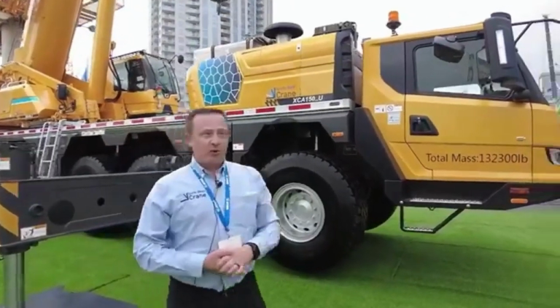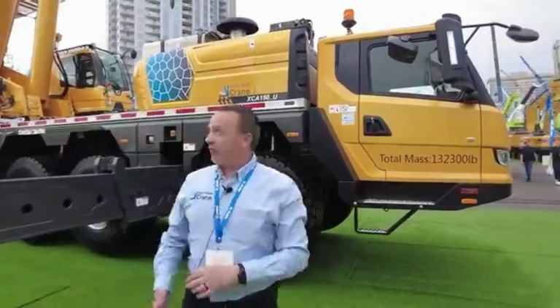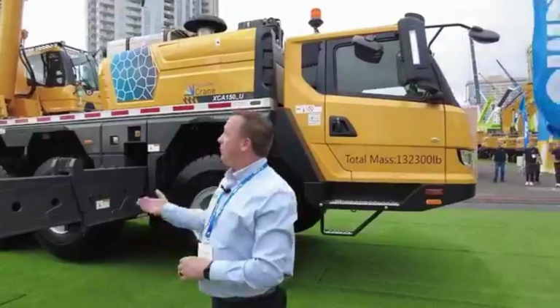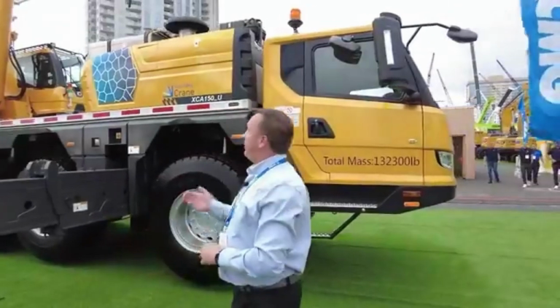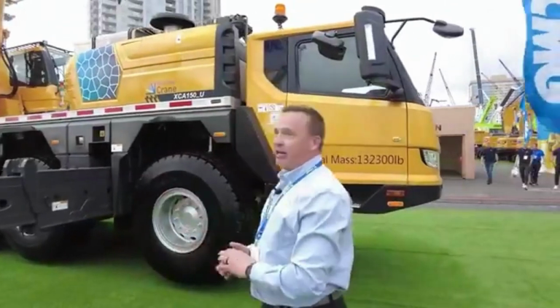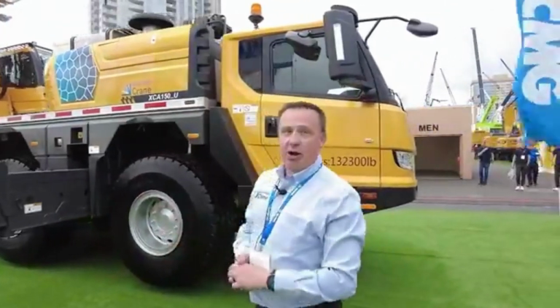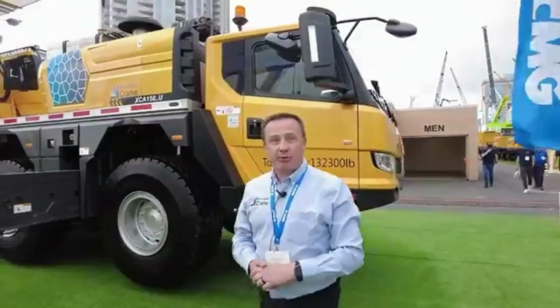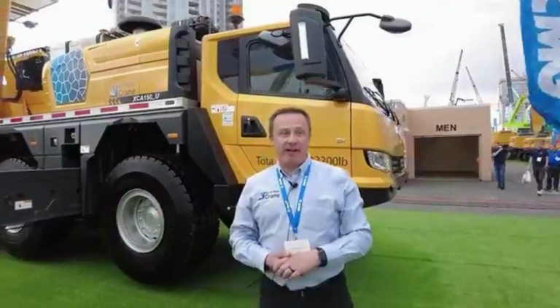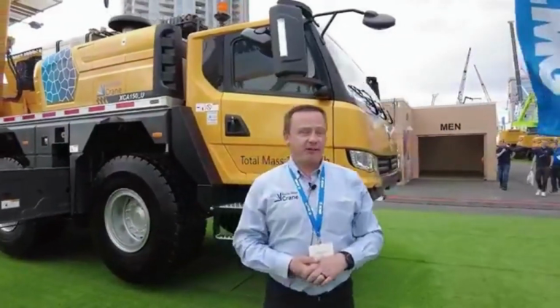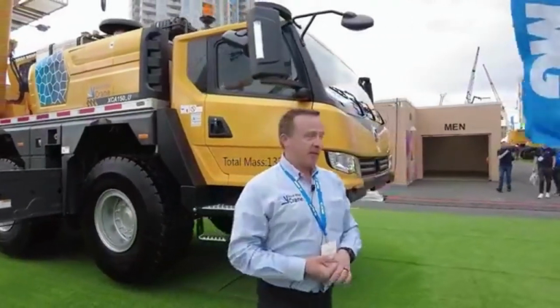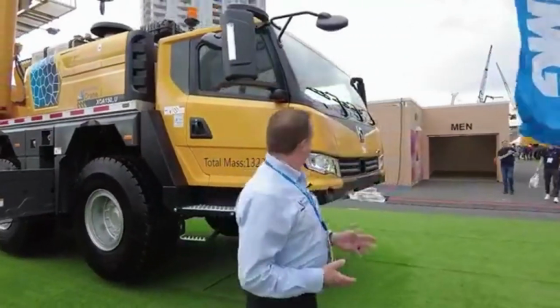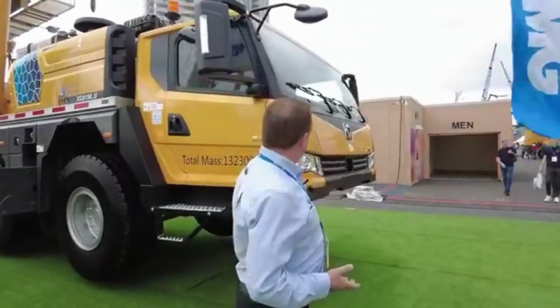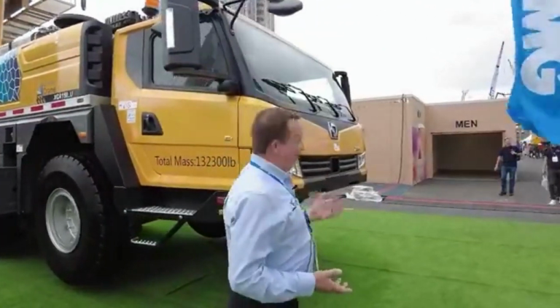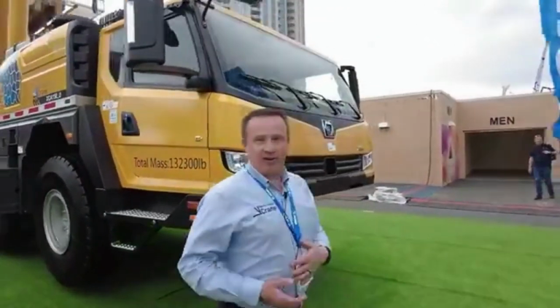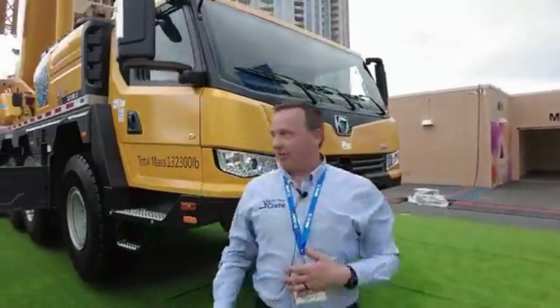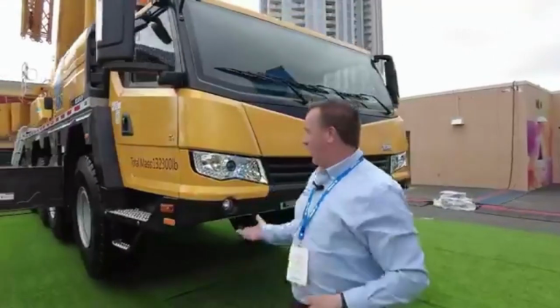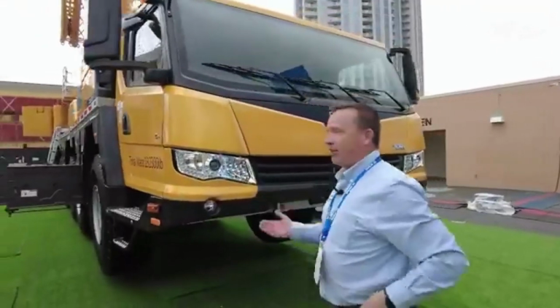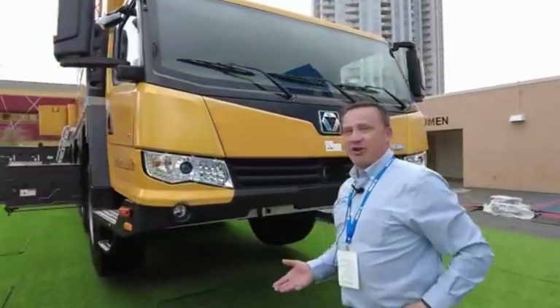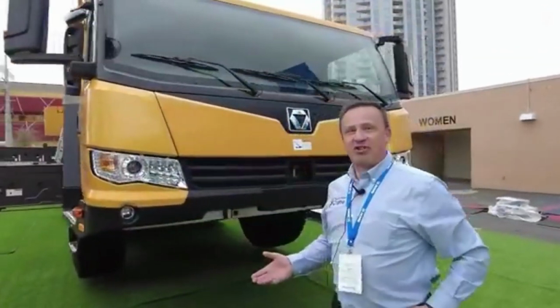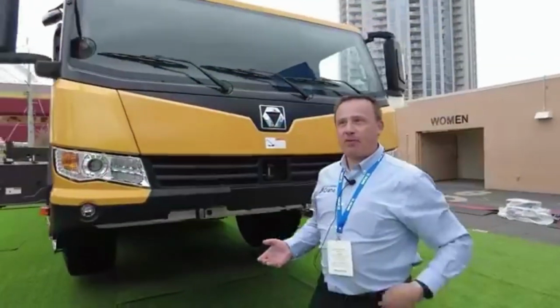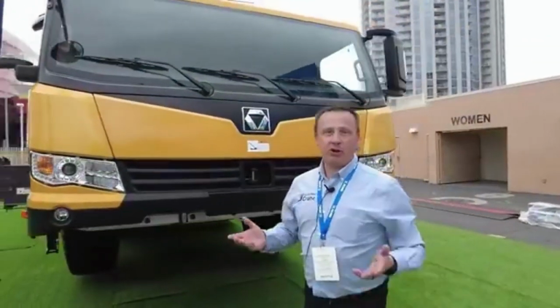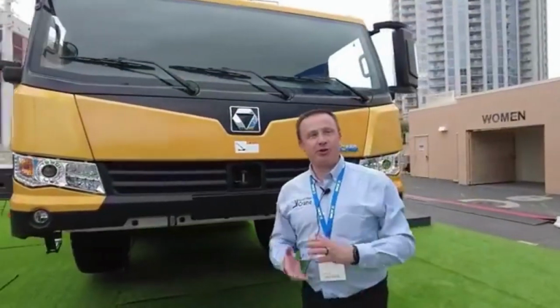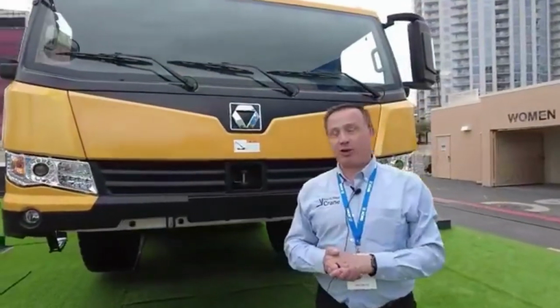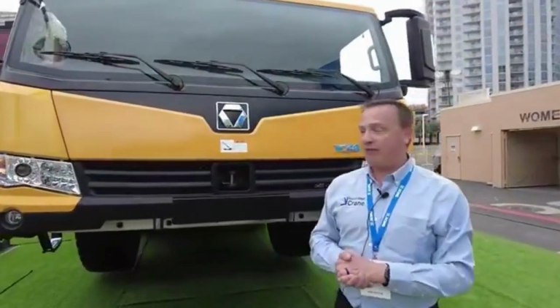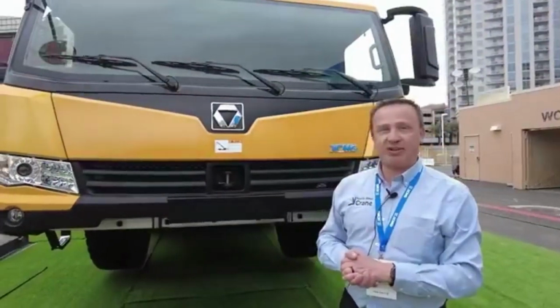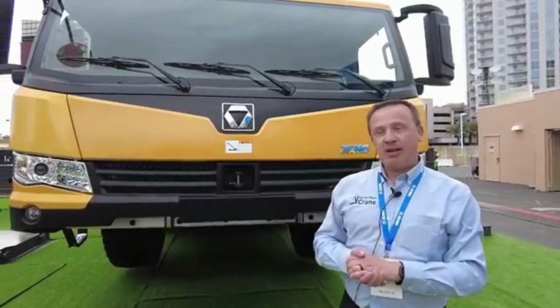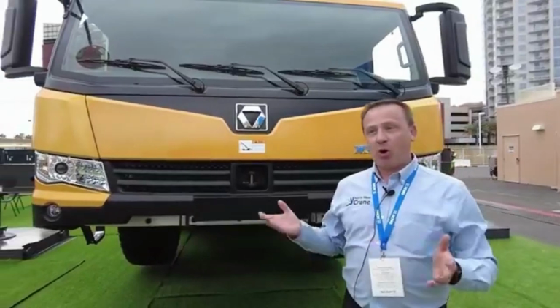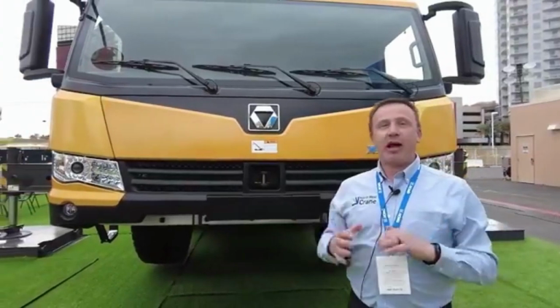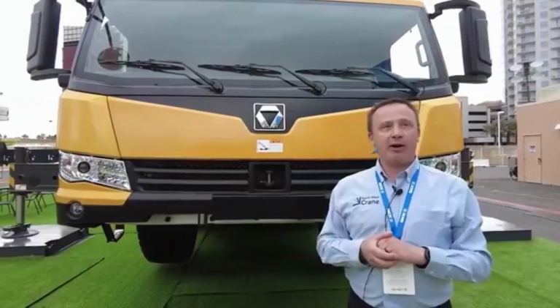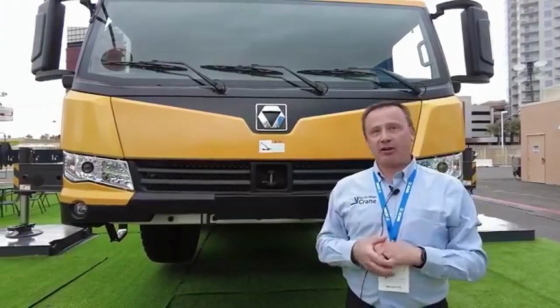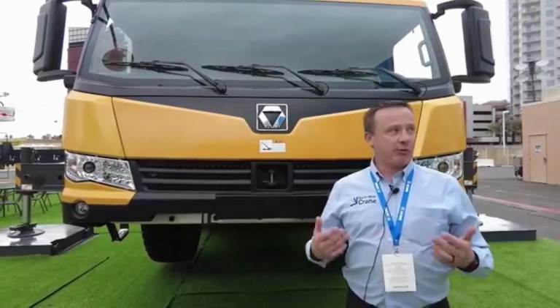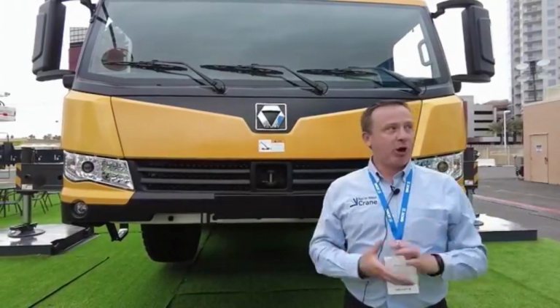The boom length on this unit is 203 feet. It's a hydraulic suspension system, and you're able to drive this system with all the counterweight on it throughout the yard.